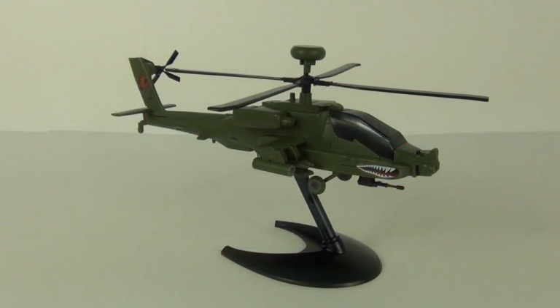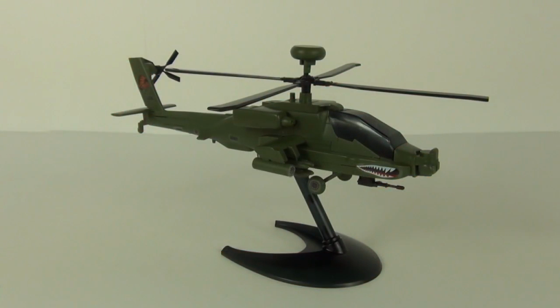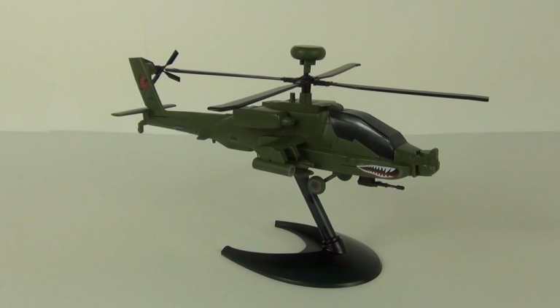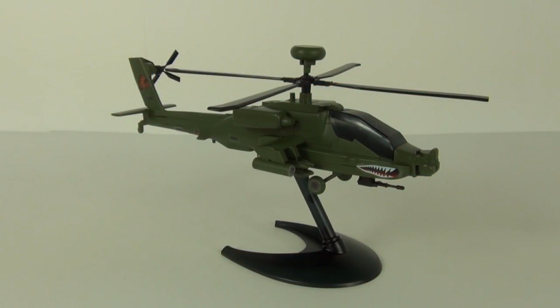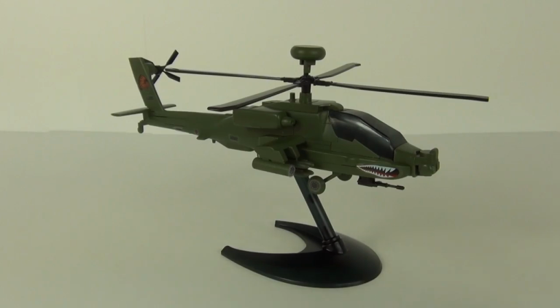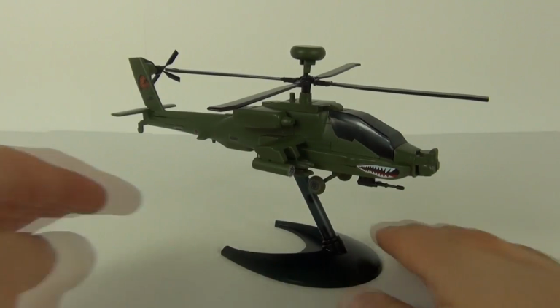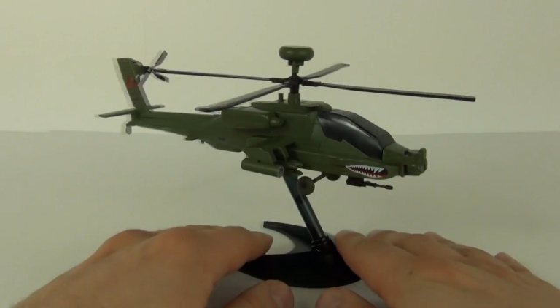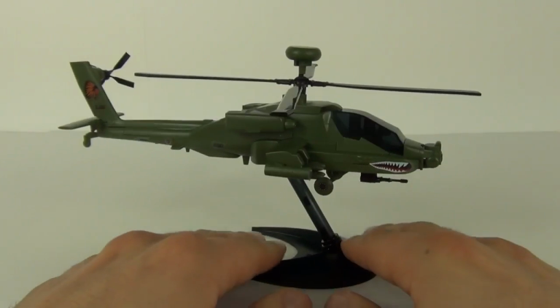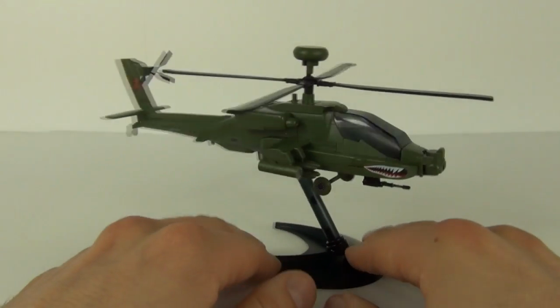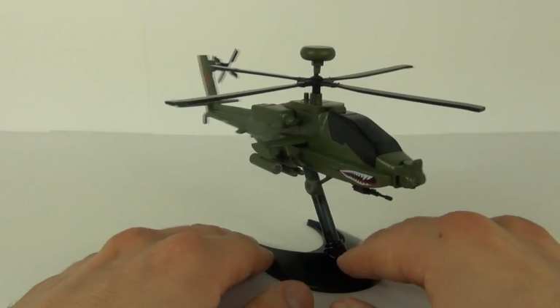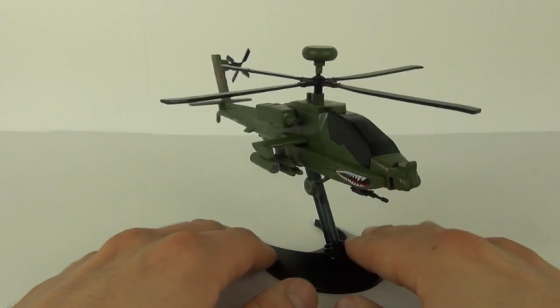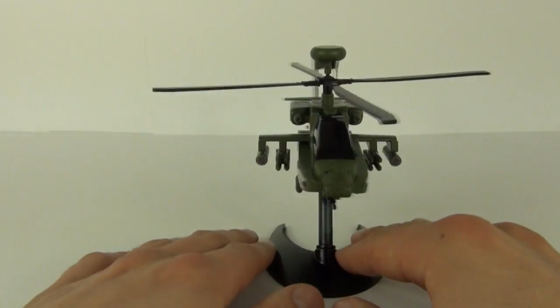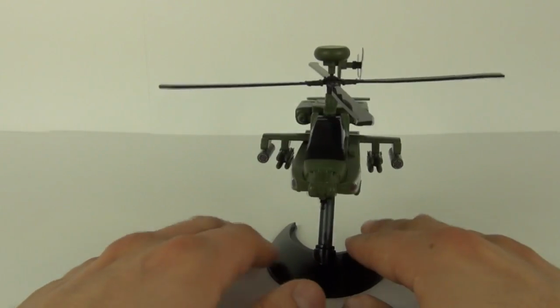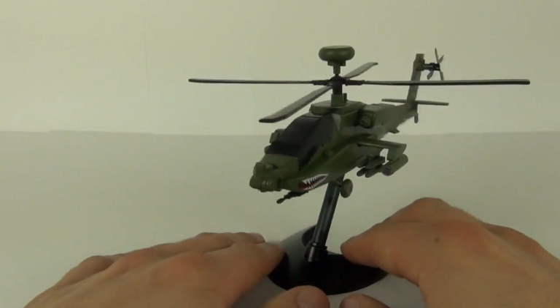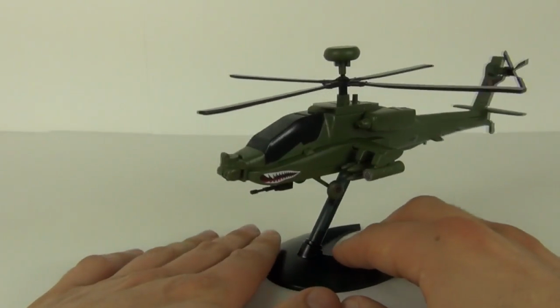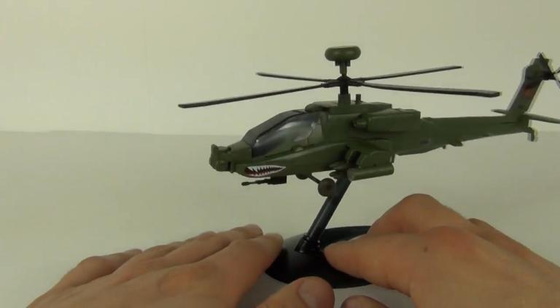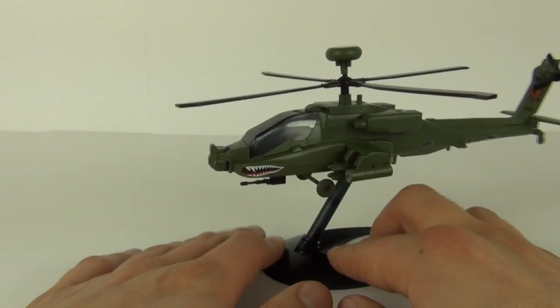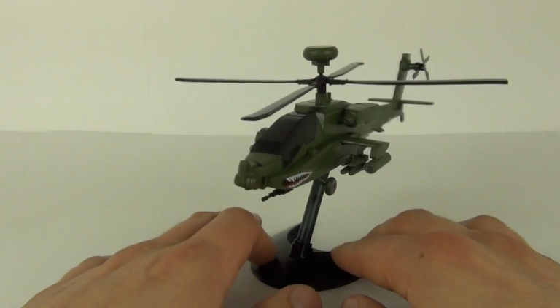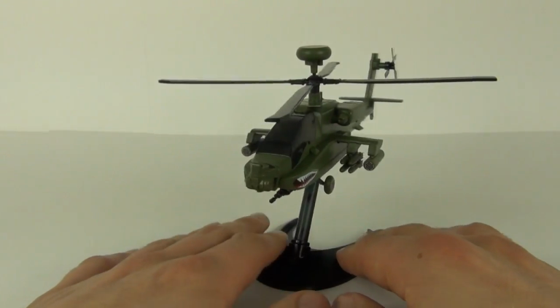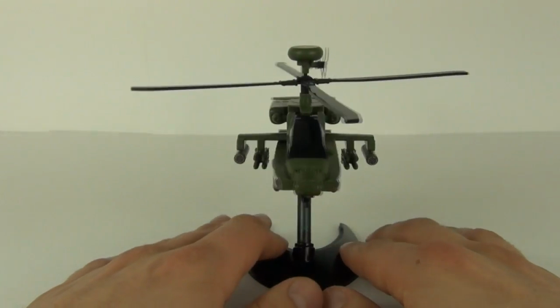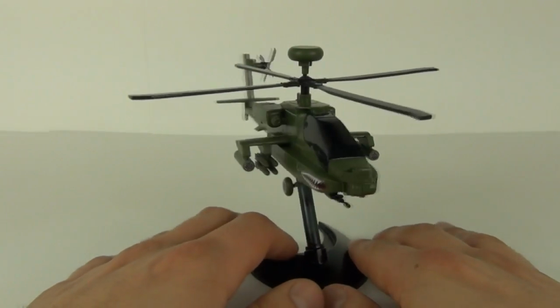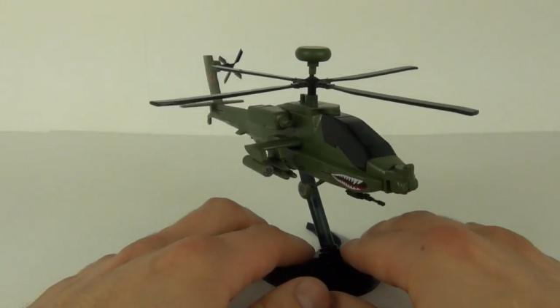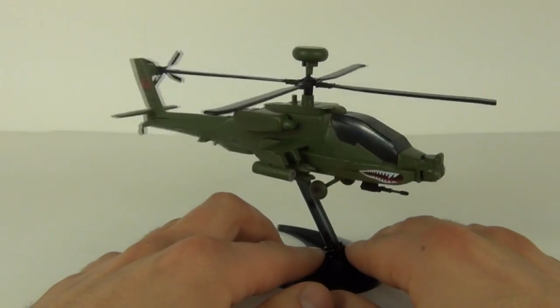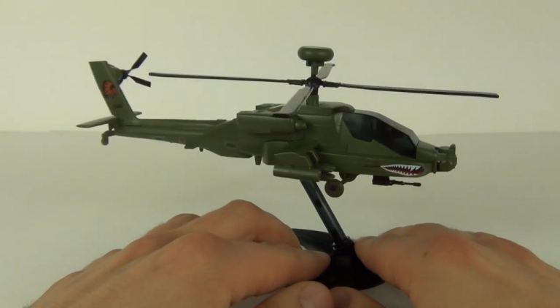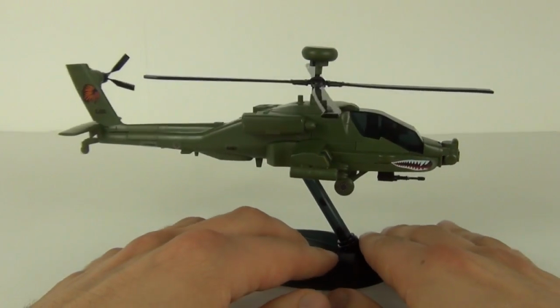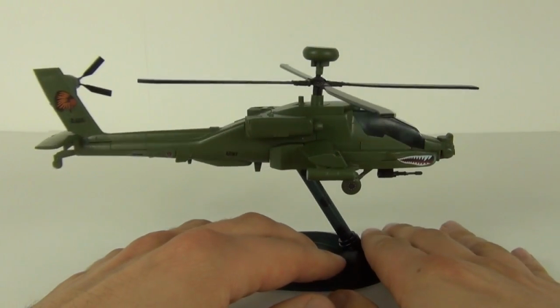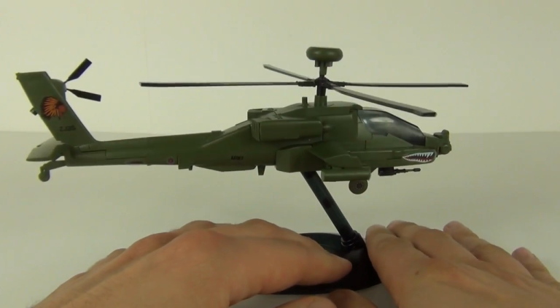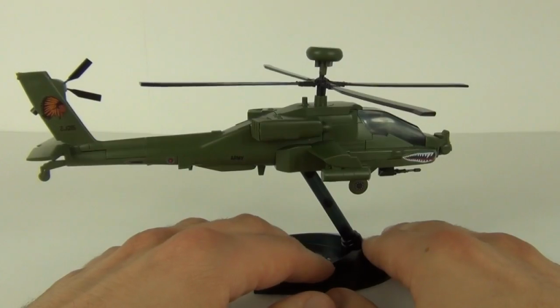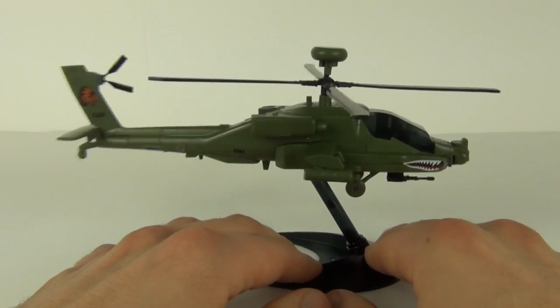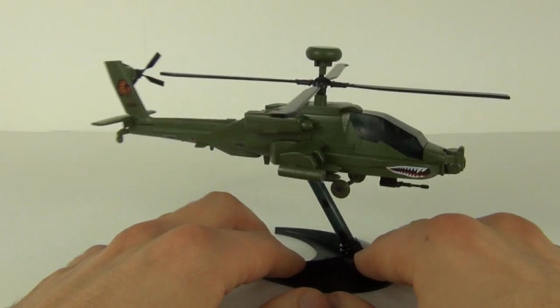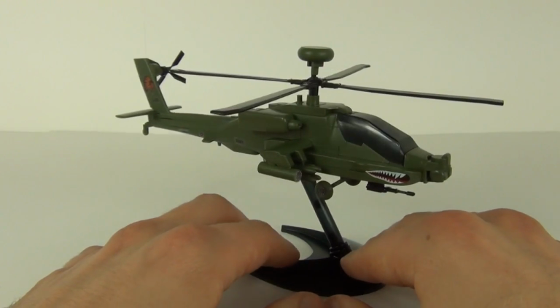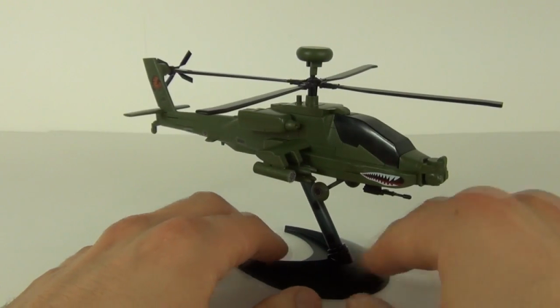So here is your Apache all constructed, and I have to say this is the nicest model of the three I have purchased so far. It goes together very well and it looks absolutely outstanding.